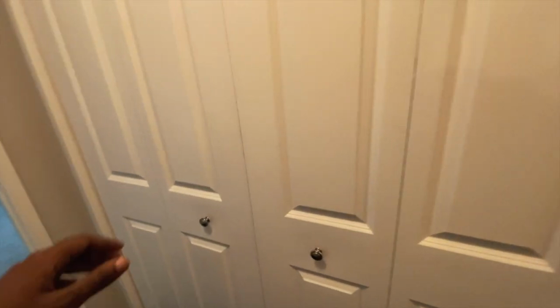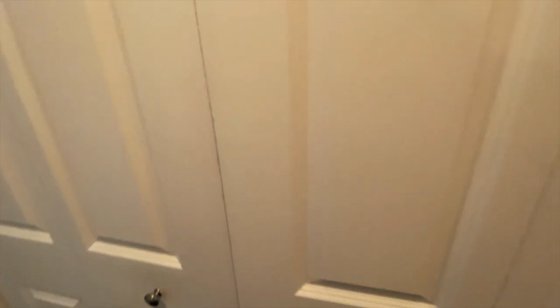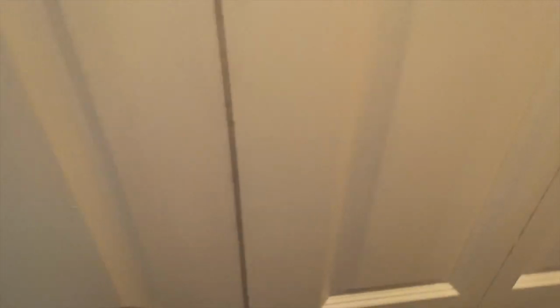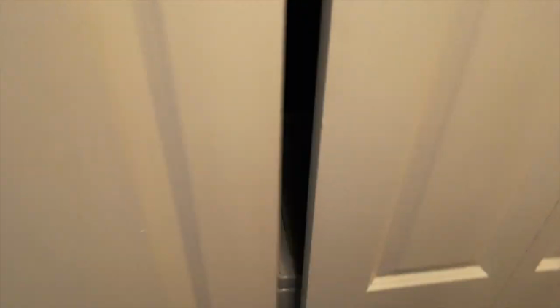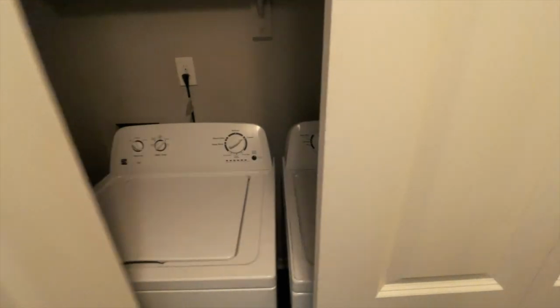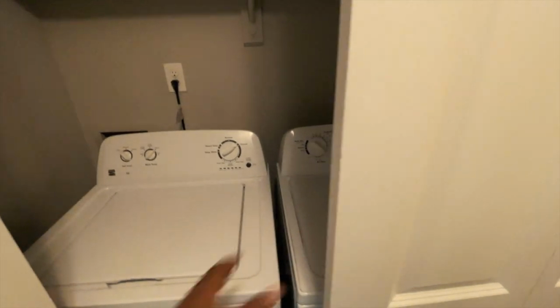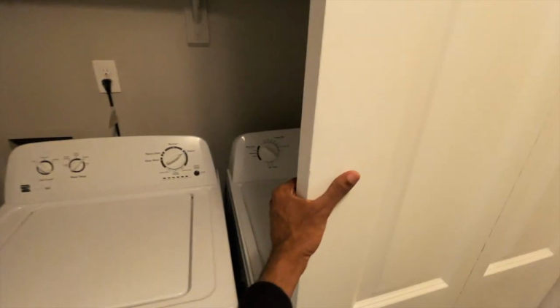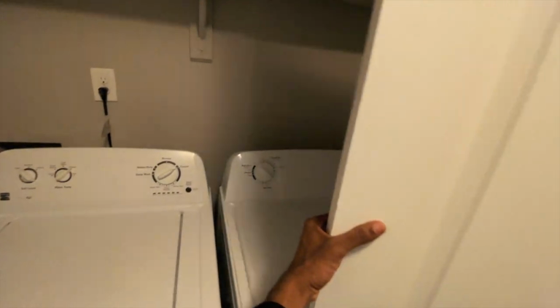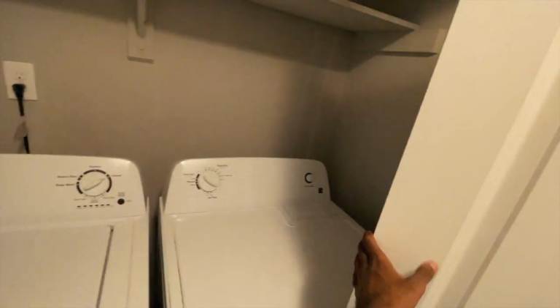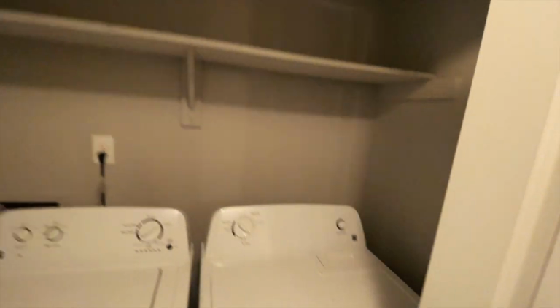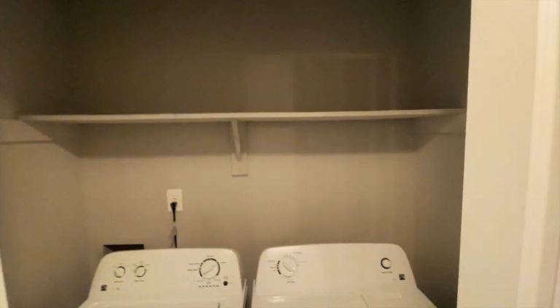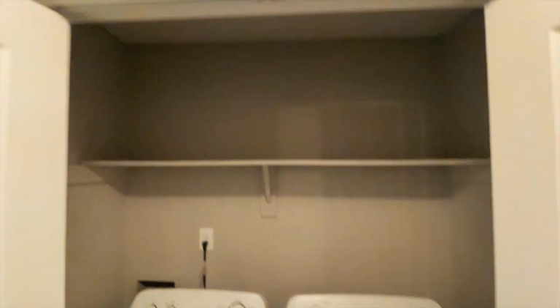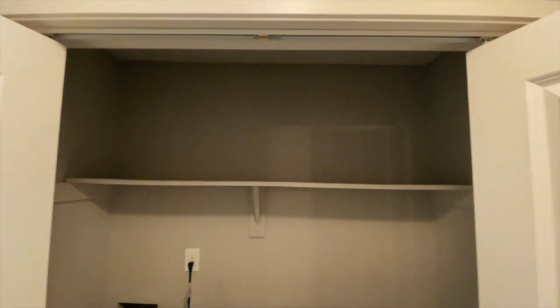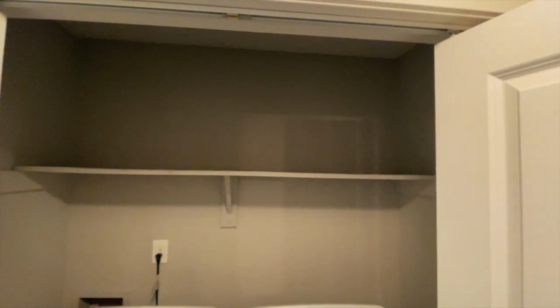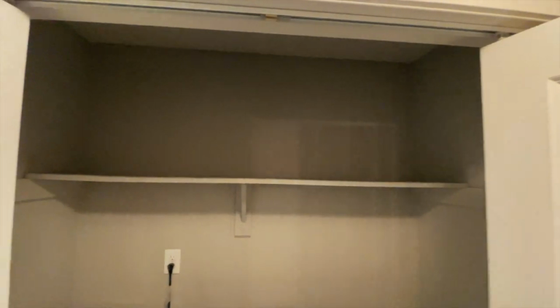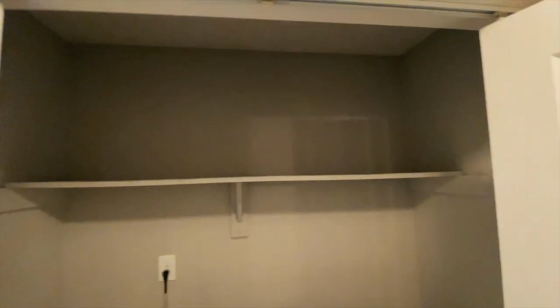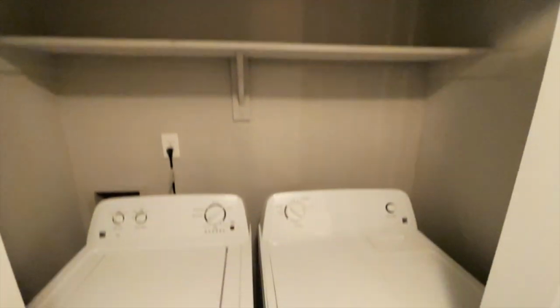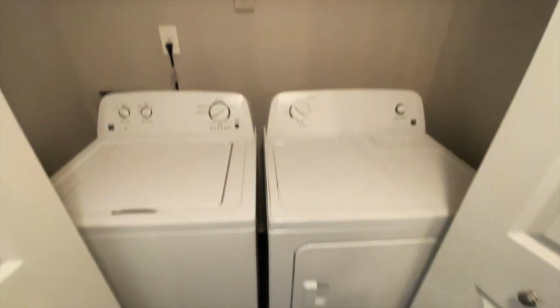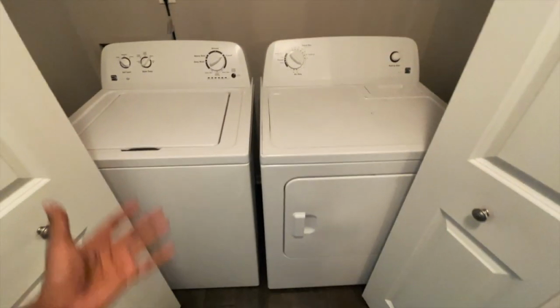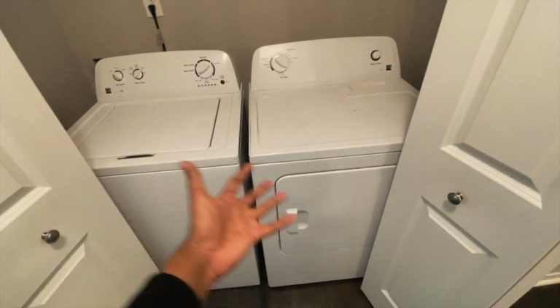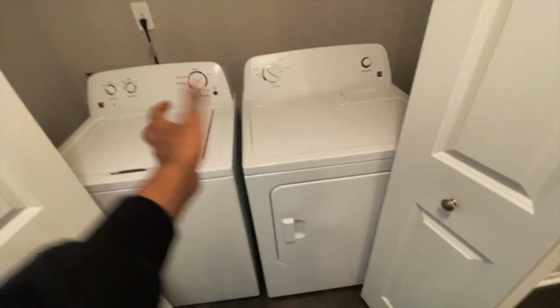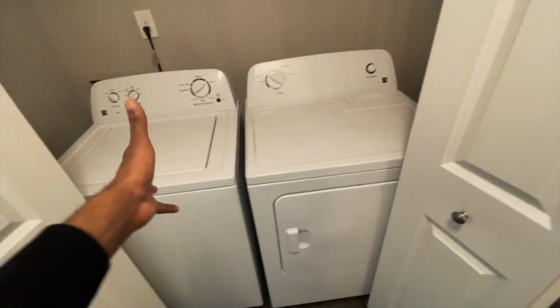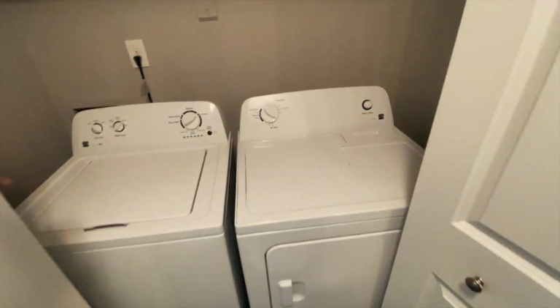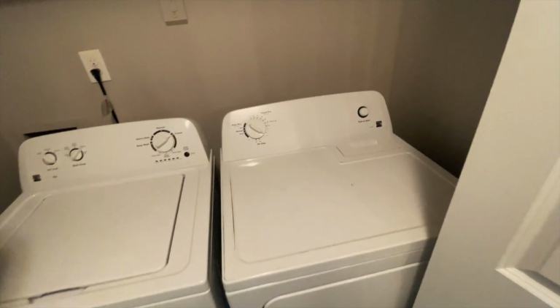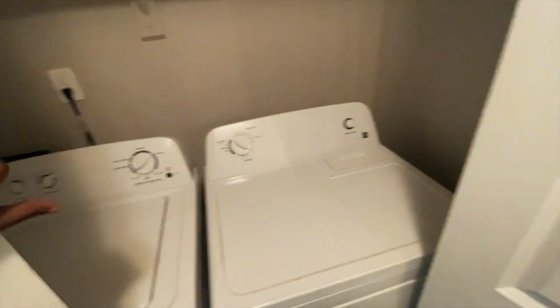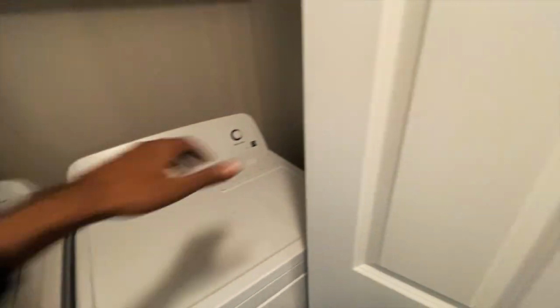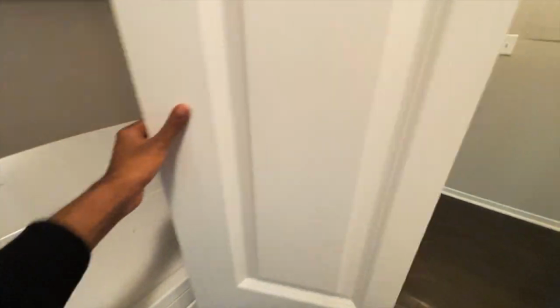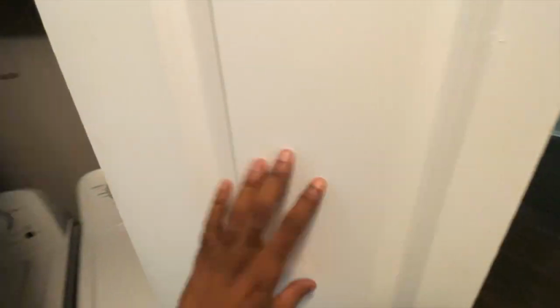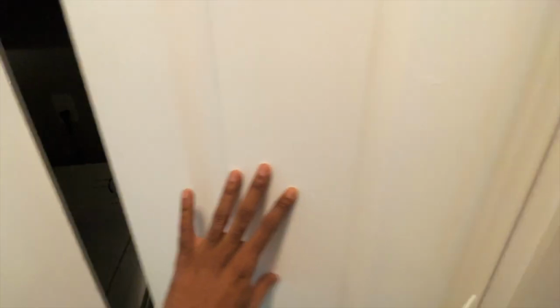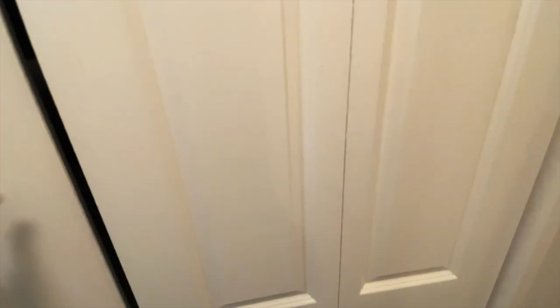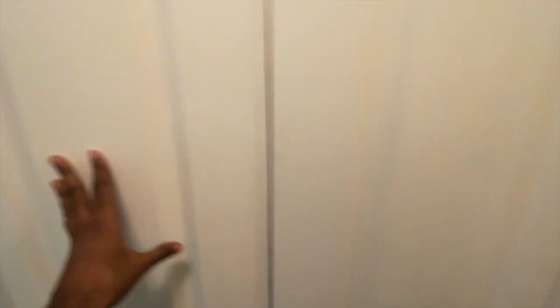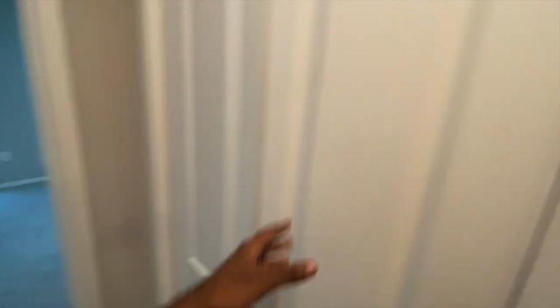And I got a washer and dryer right here, guys. No more in my closet — so if y'all followed me before, it was in my closet. Now I got two separate units. So that's good — keep all the closet space to myself.